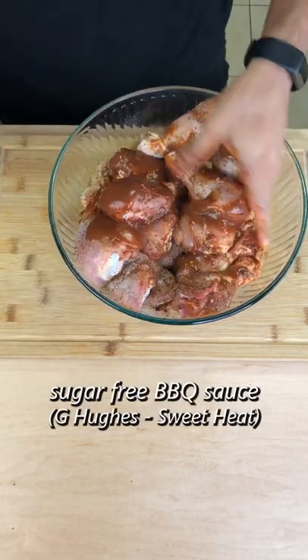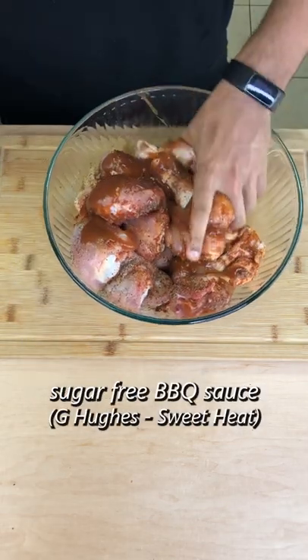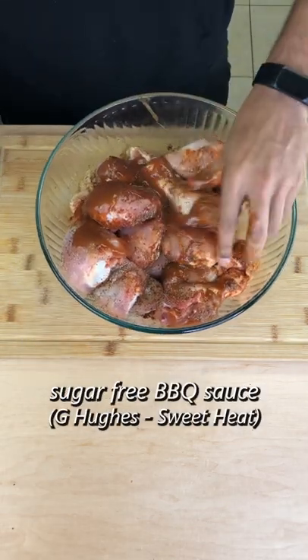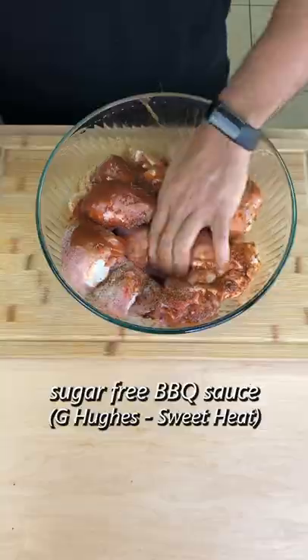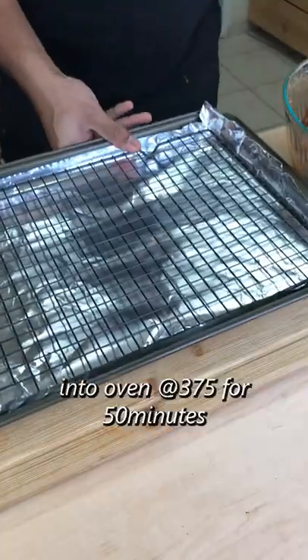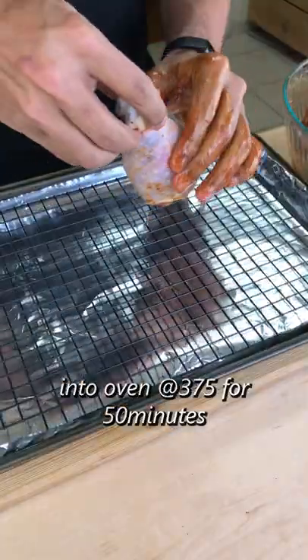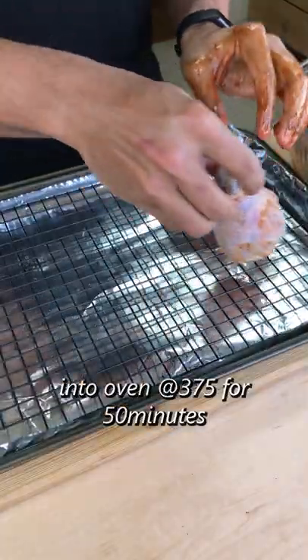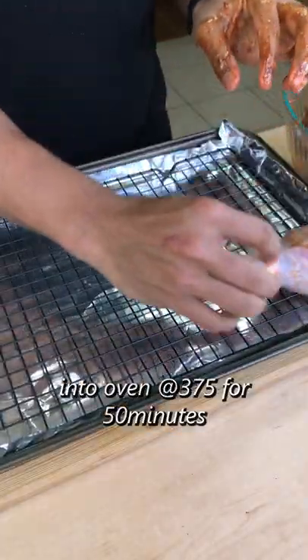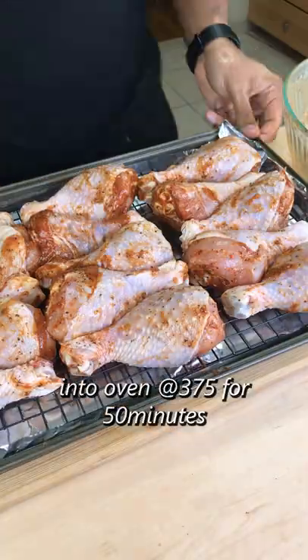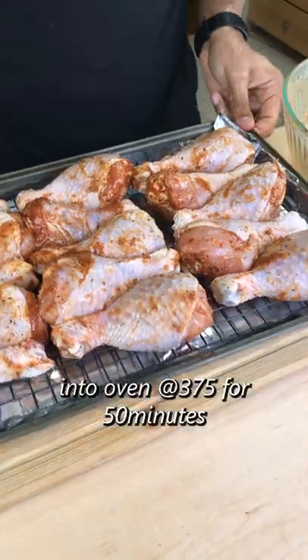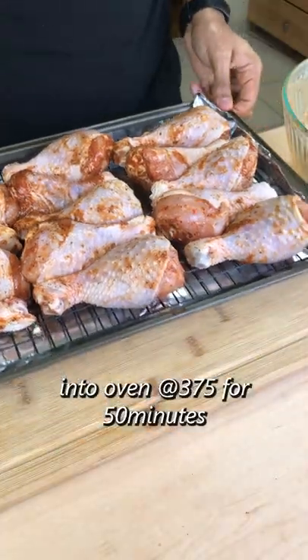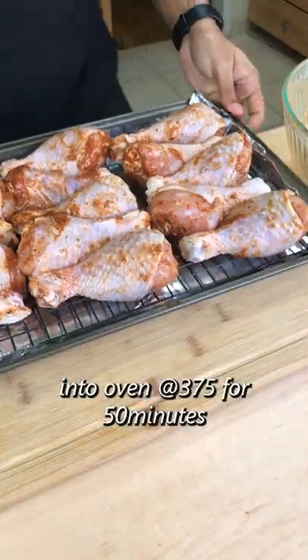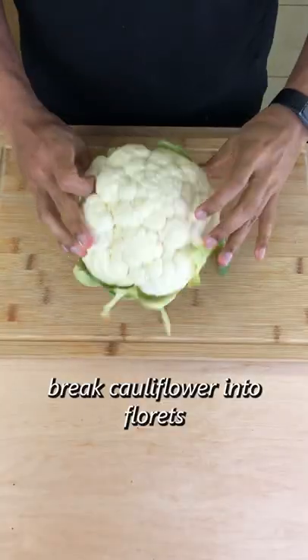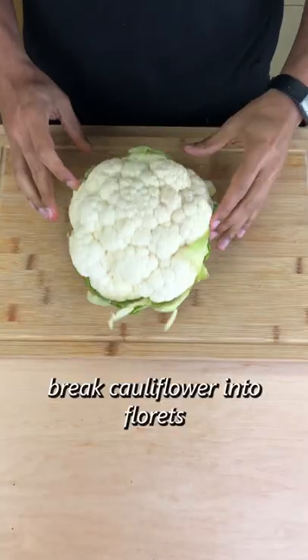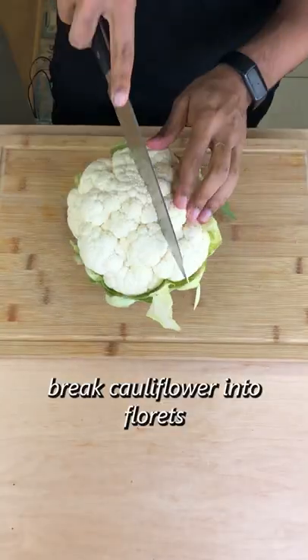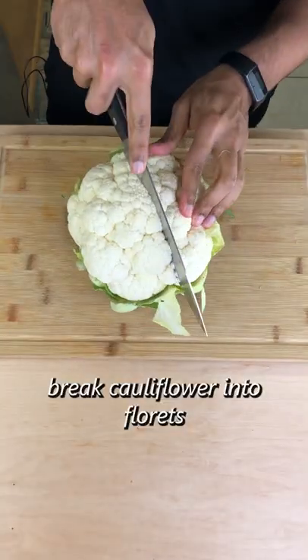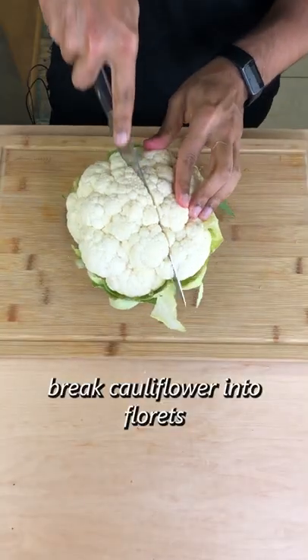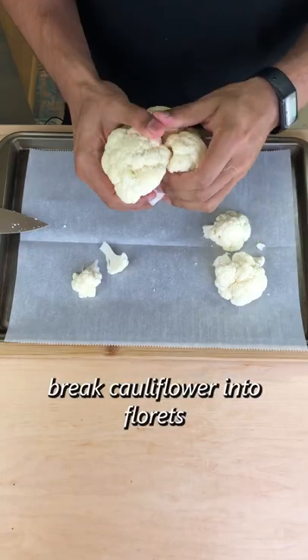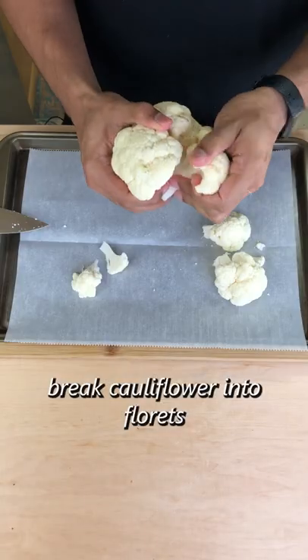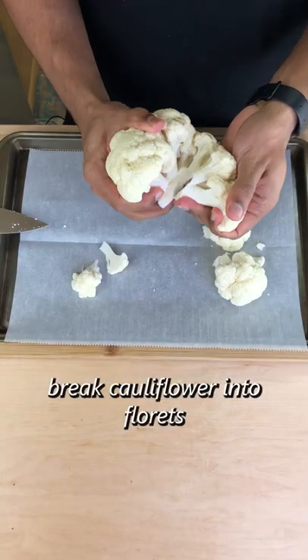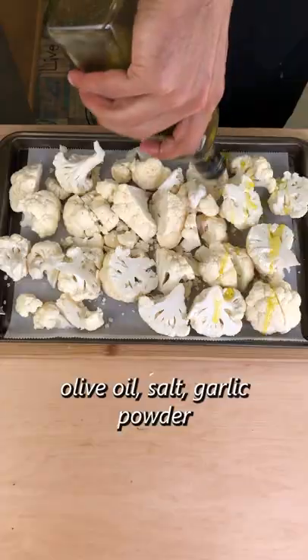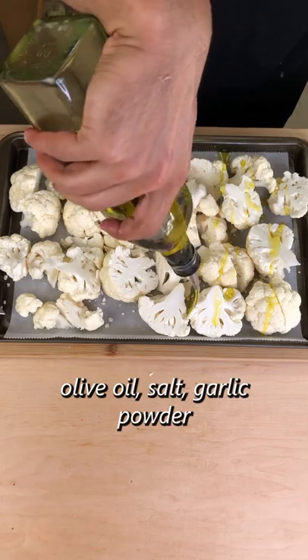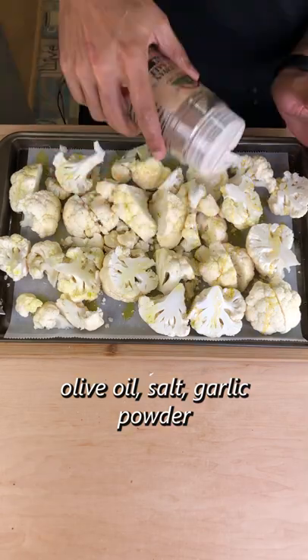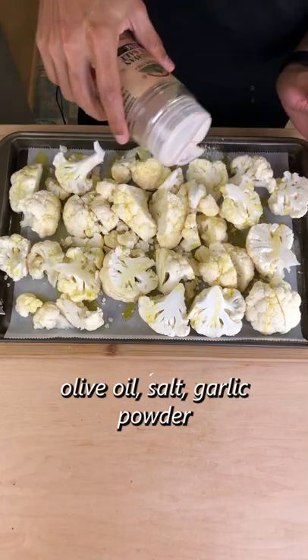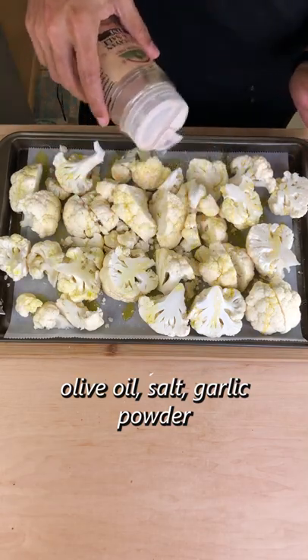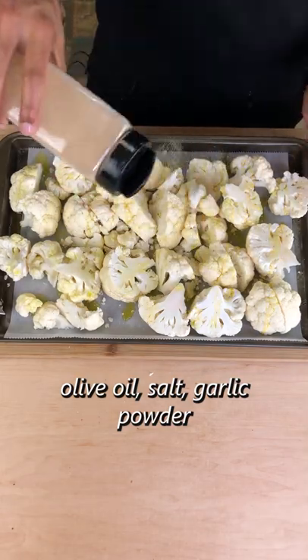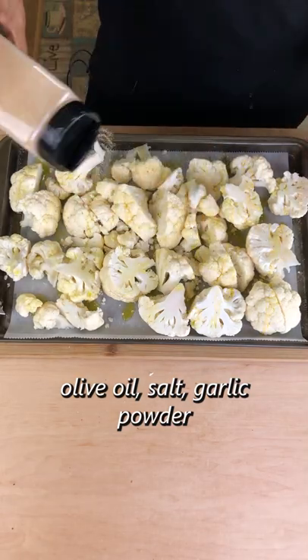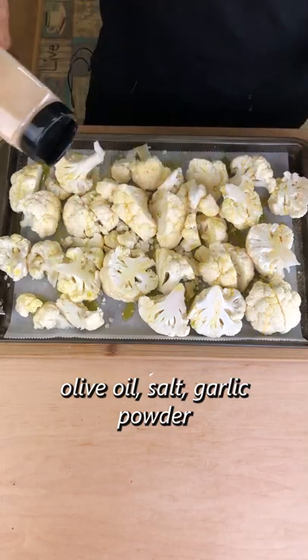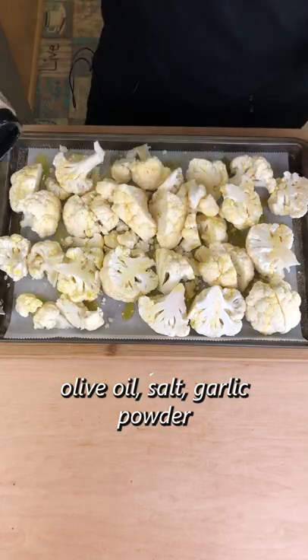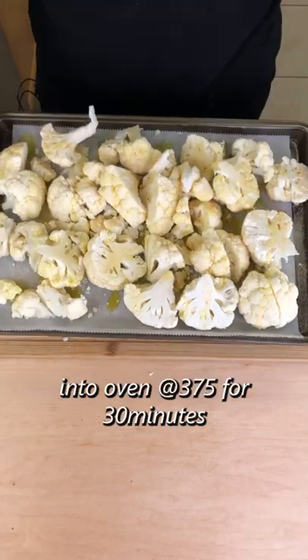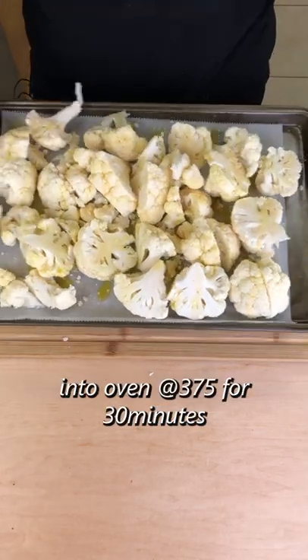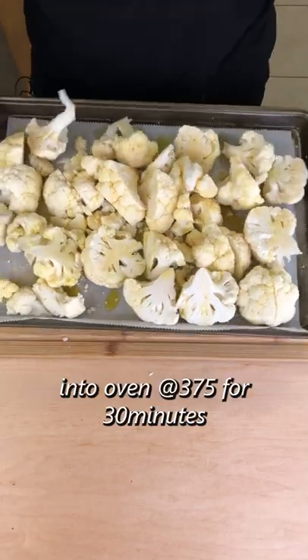That went onto a baking rack and into the oven at 375 for 50 minutes. The cauliflower is just breaking it into florets, coating in olive oil, salt, and garlic powder, and putting that into the oven for 30 minutes.